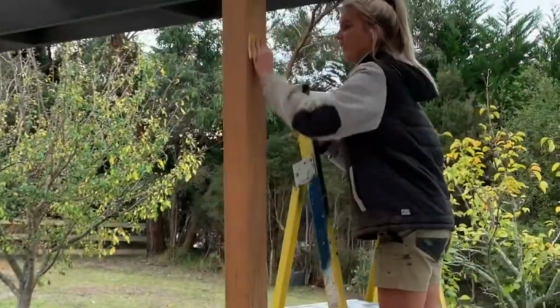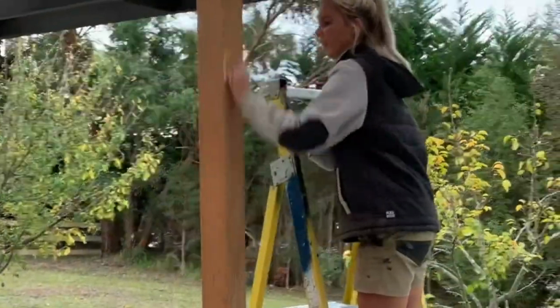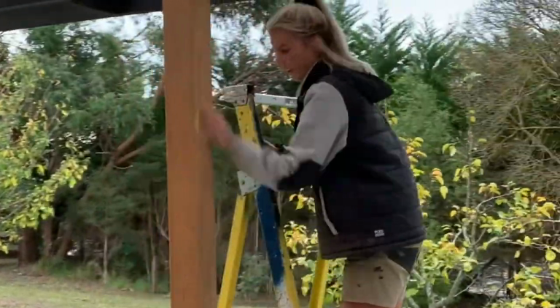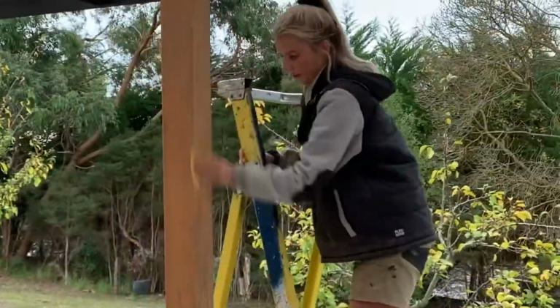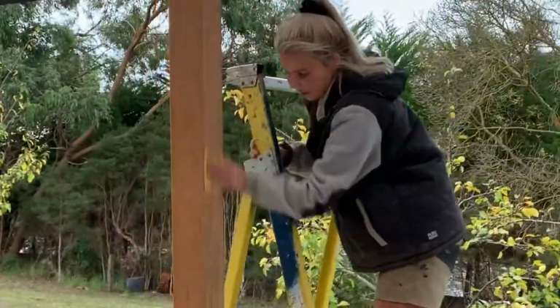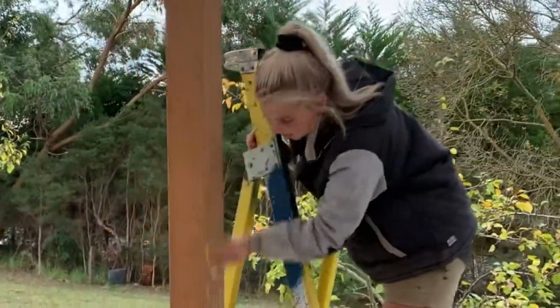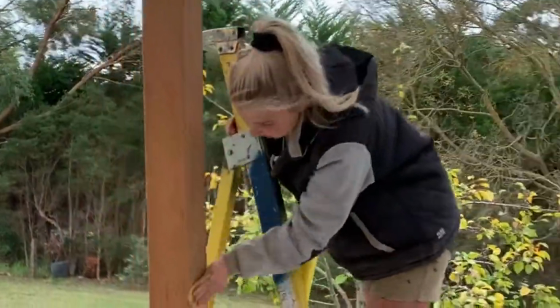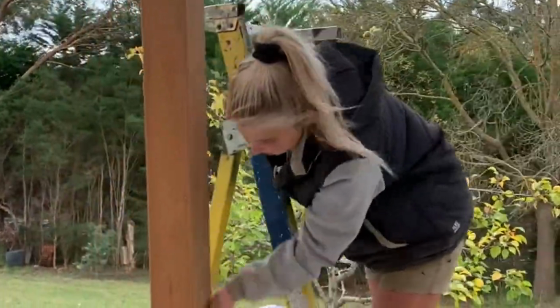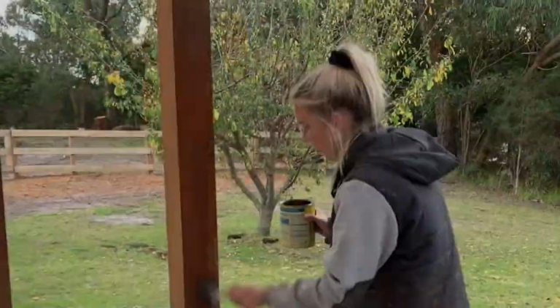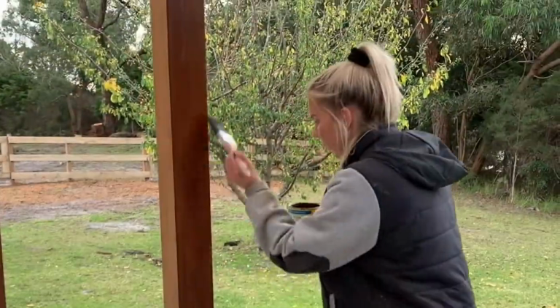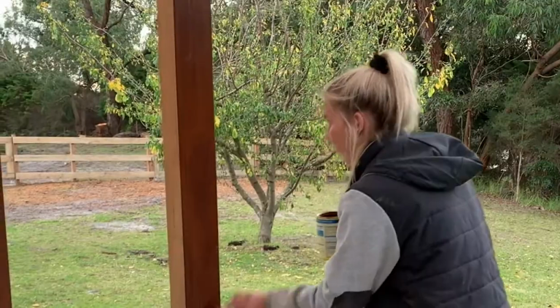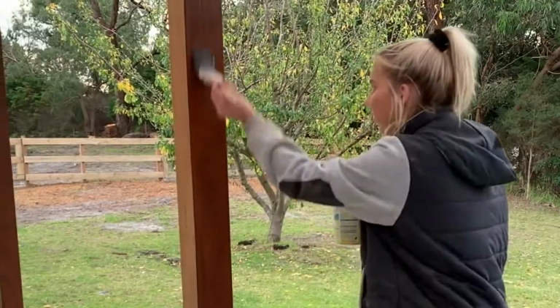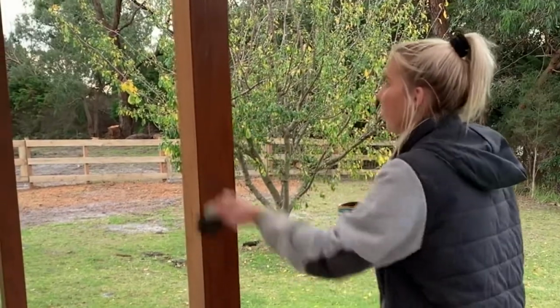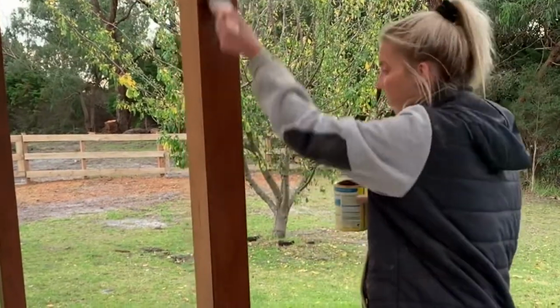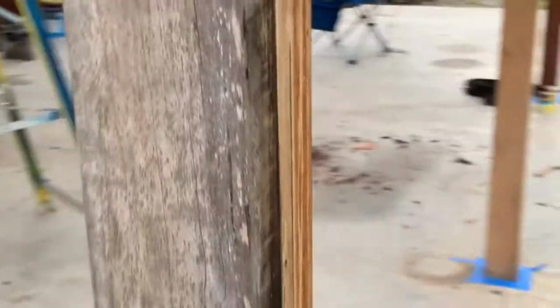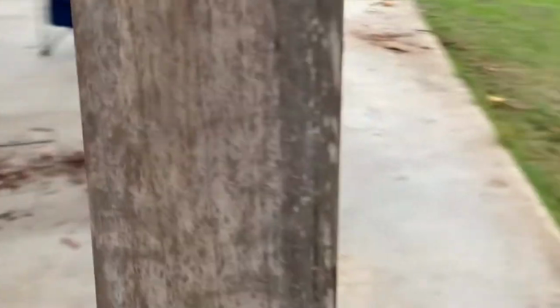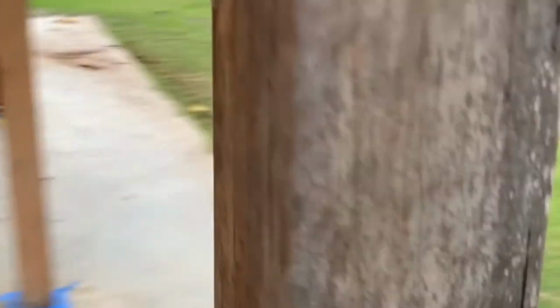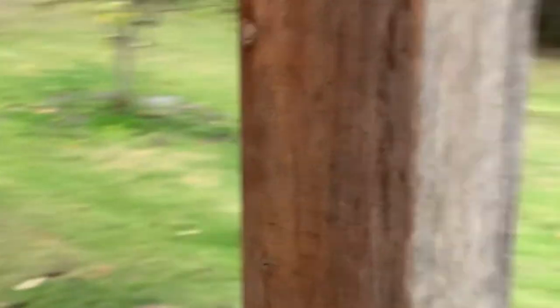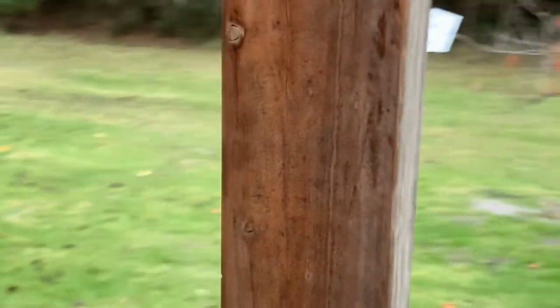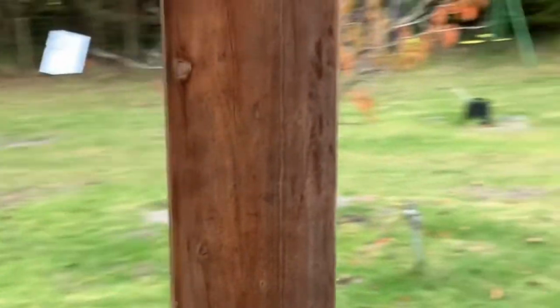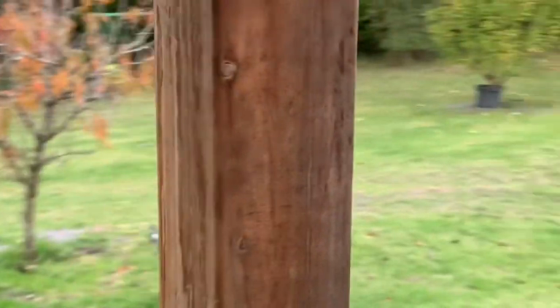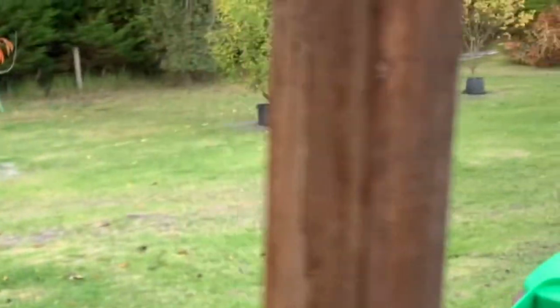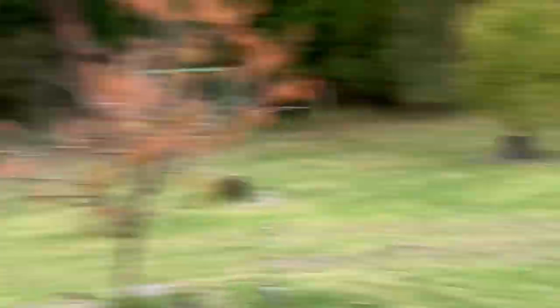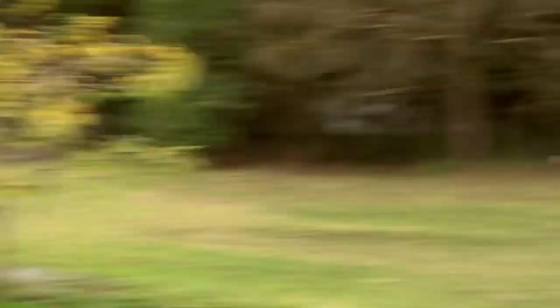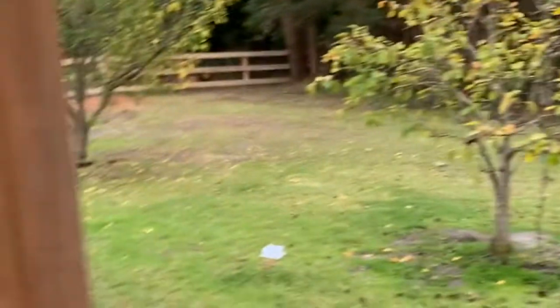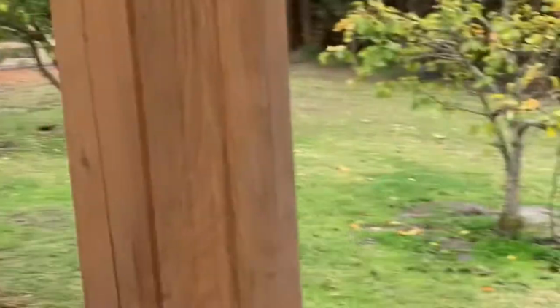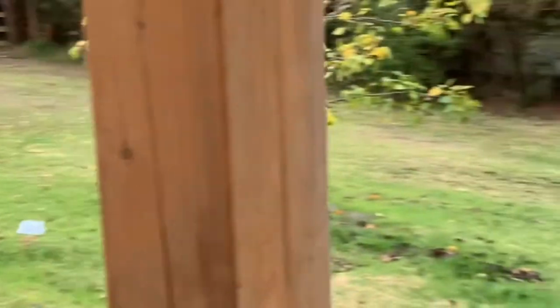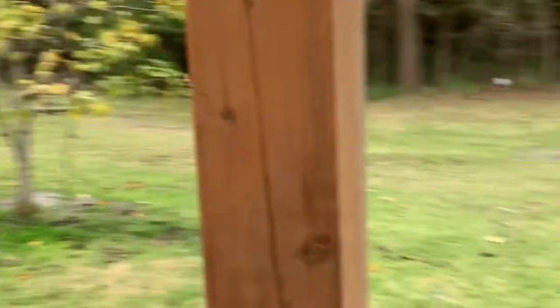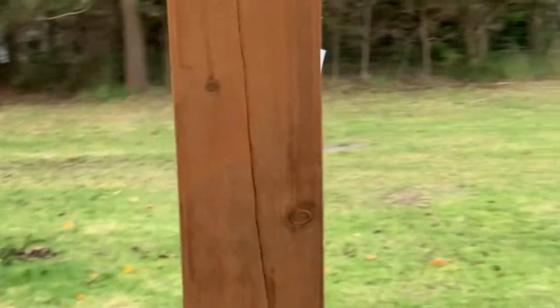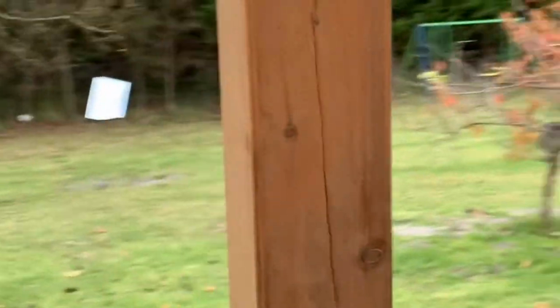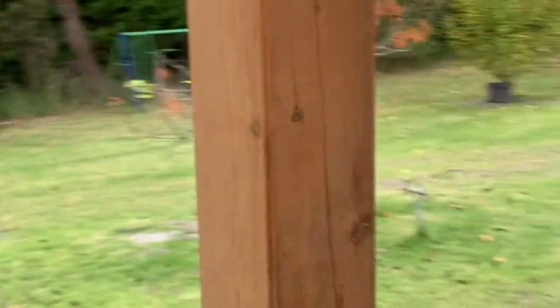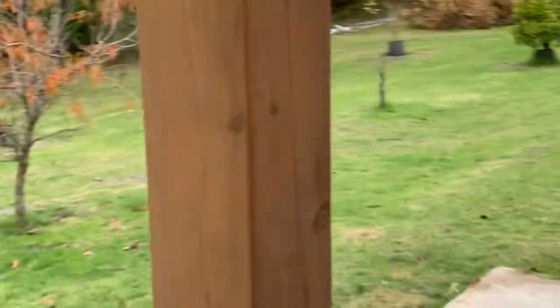Let's sand the posts and chuck a coat of stain on — oh, they're gonna look amazing! Just before it gets sanded and stained — and this one's standard — it's looking a bit better there.